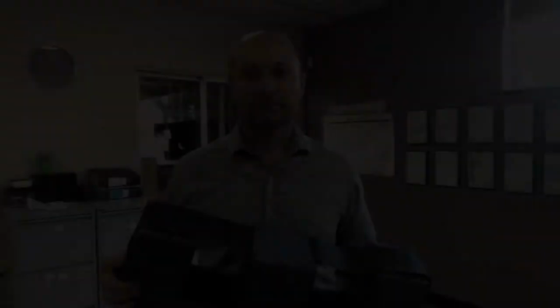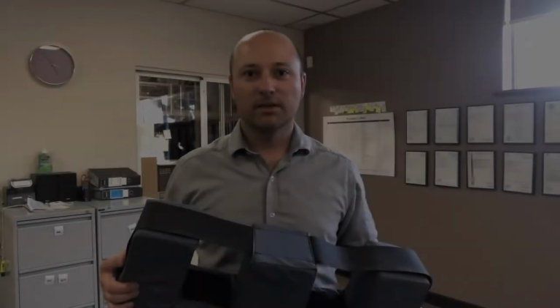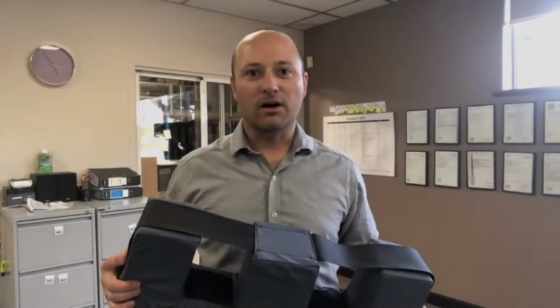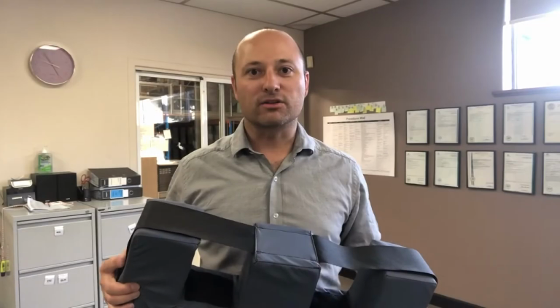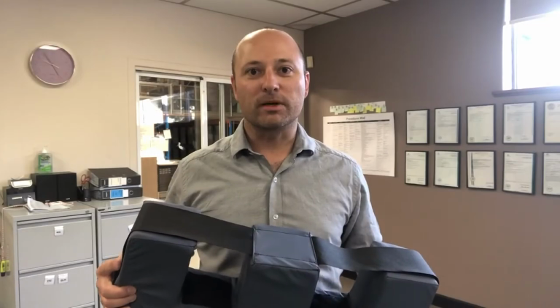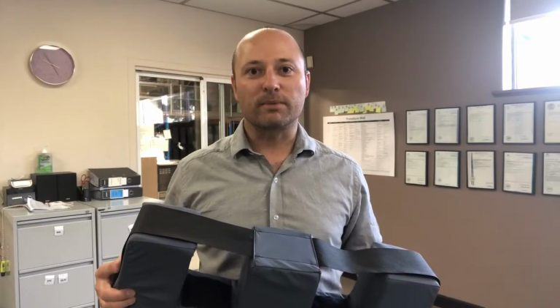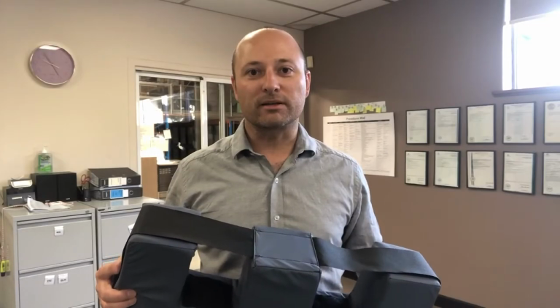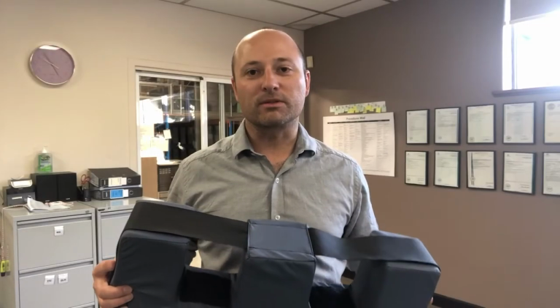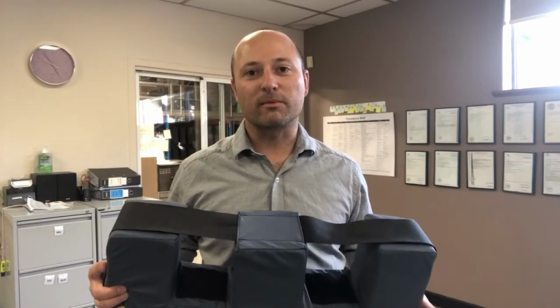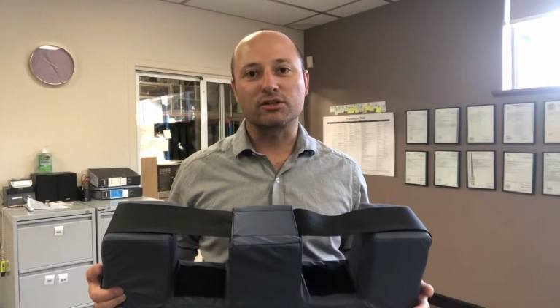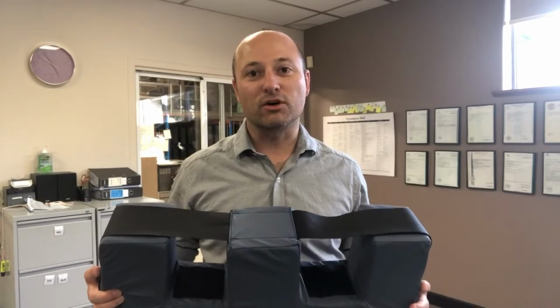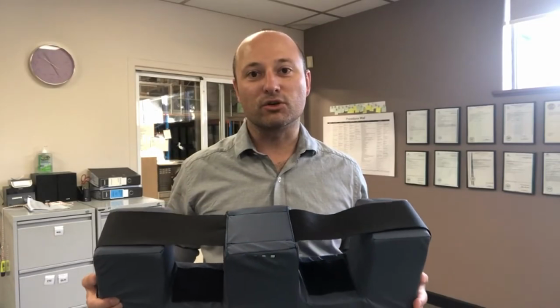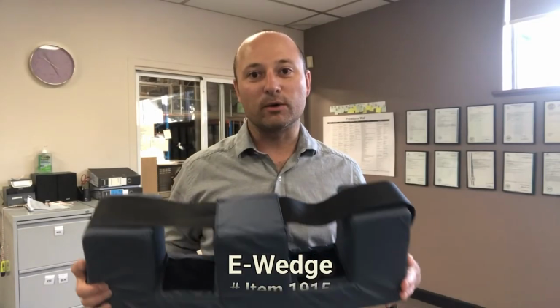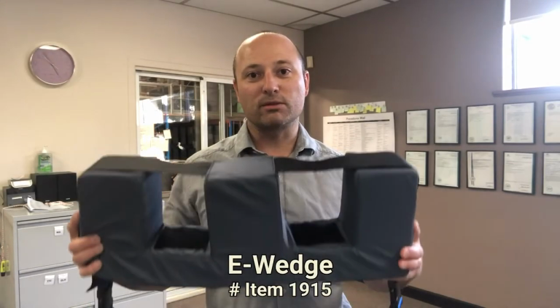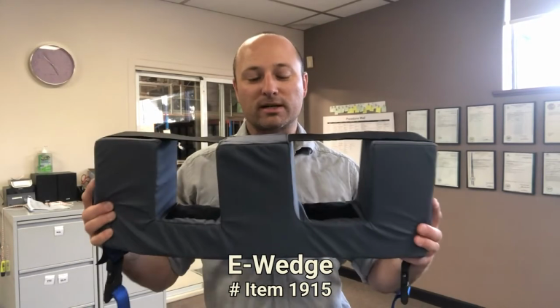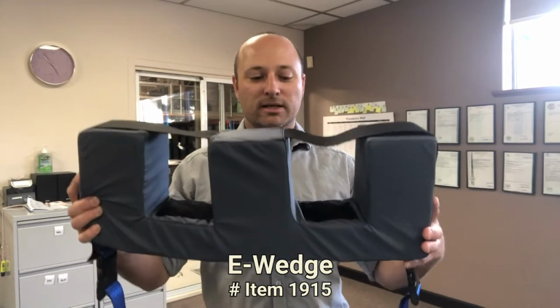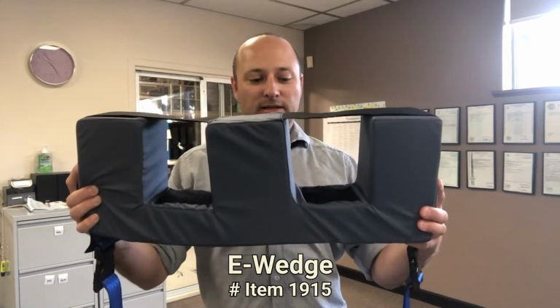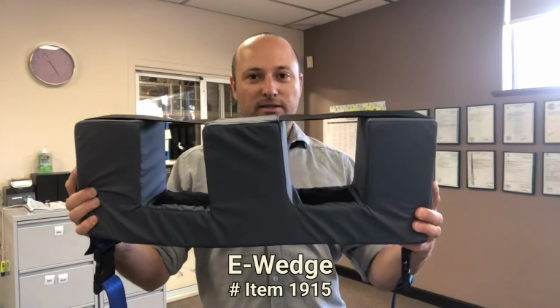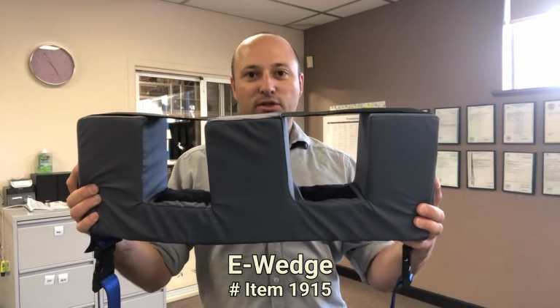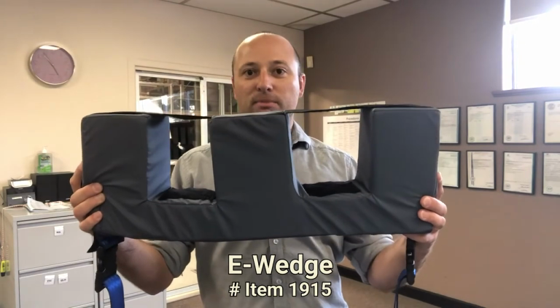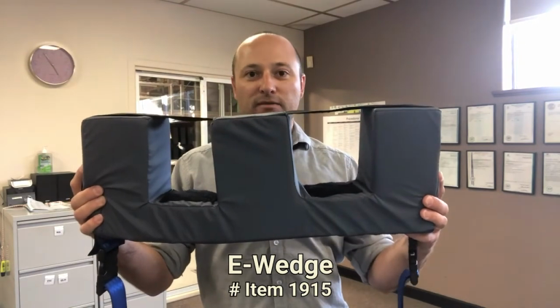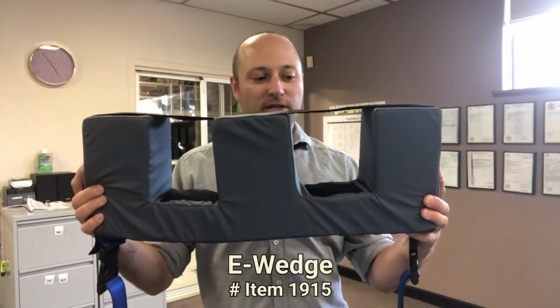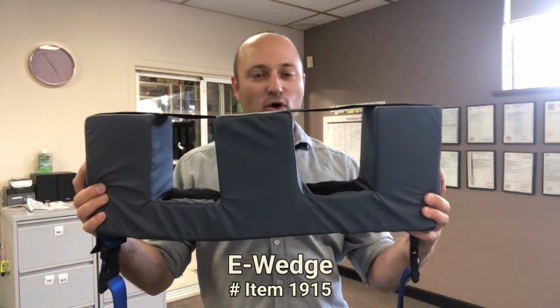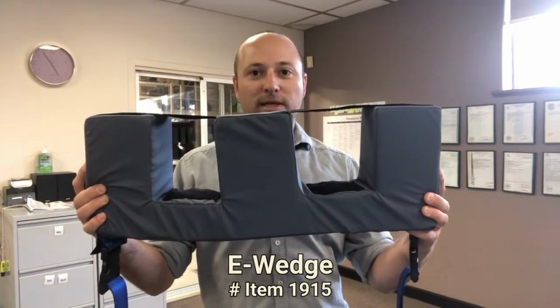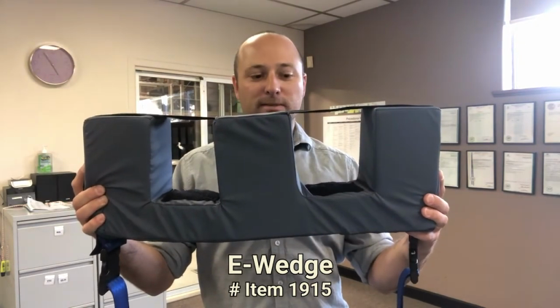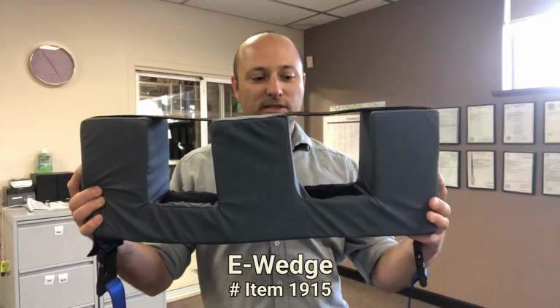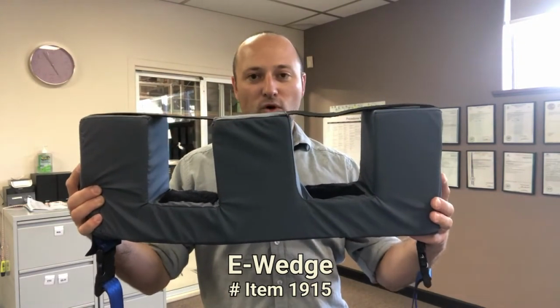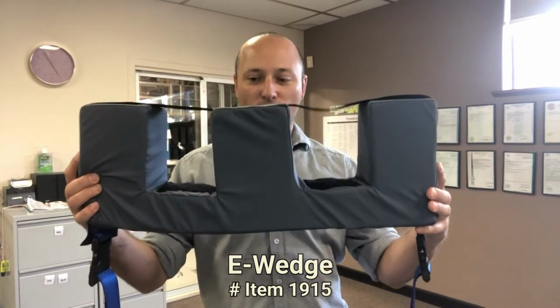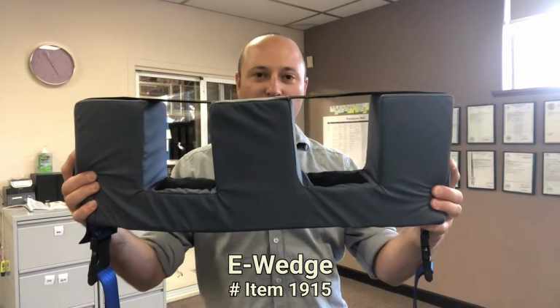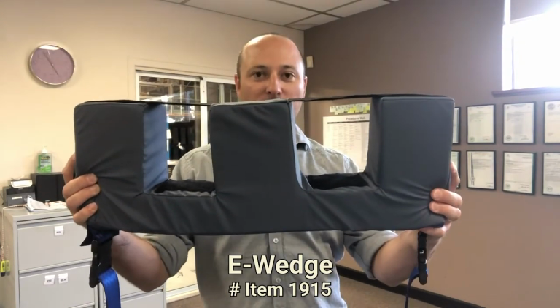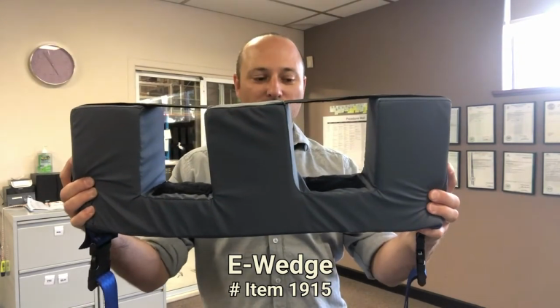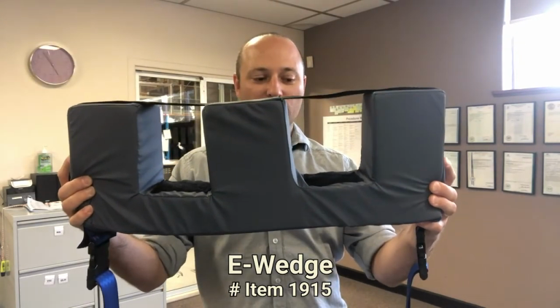Hi, it's Tom here from Pelican with some information on the new eWedge product. This can be used as part of a more complex sleep system, or can just hold the legs on its own.